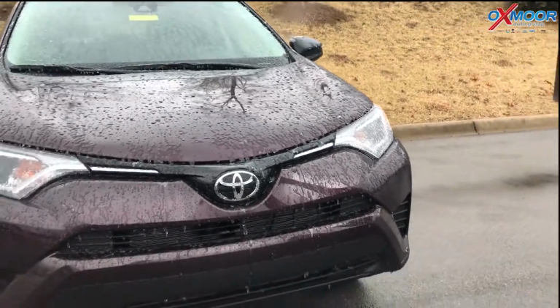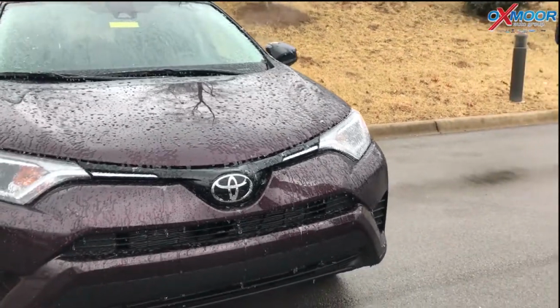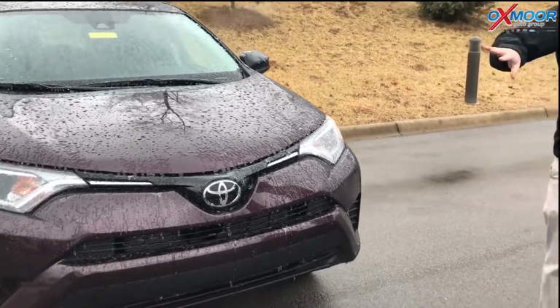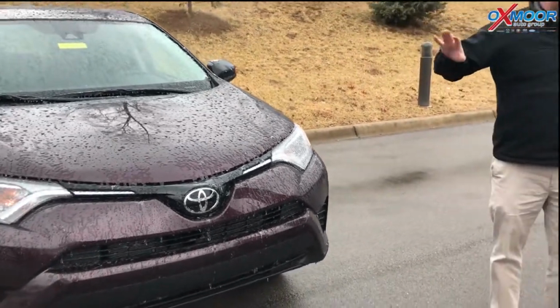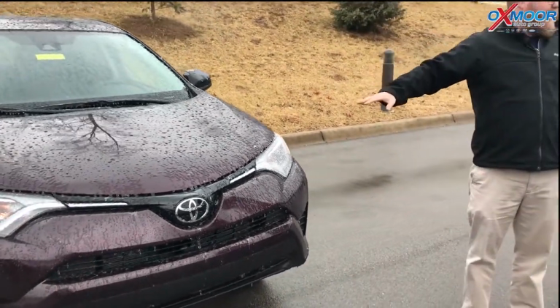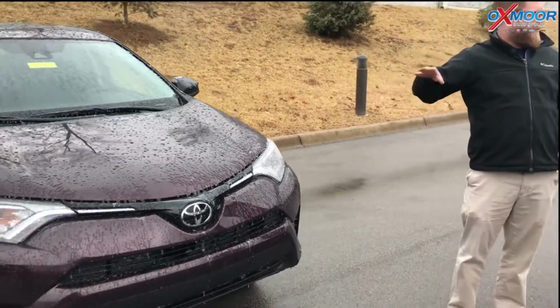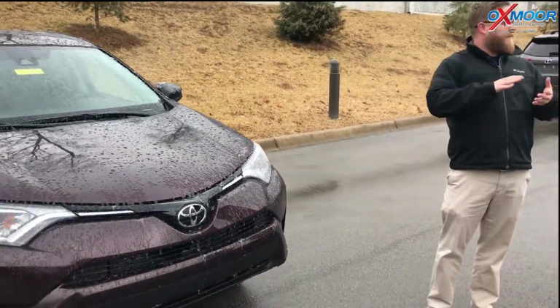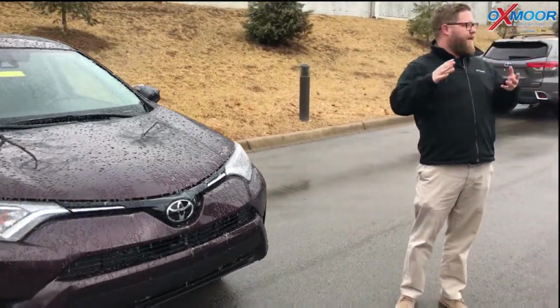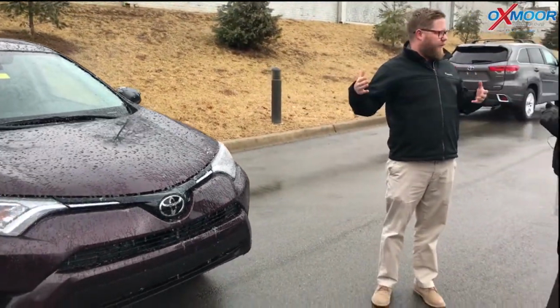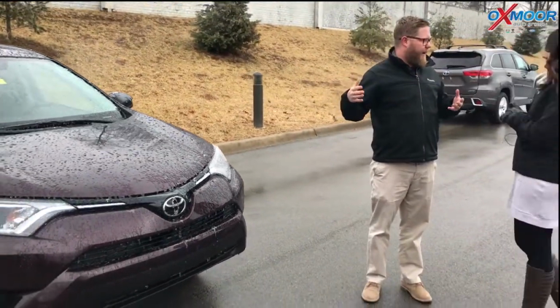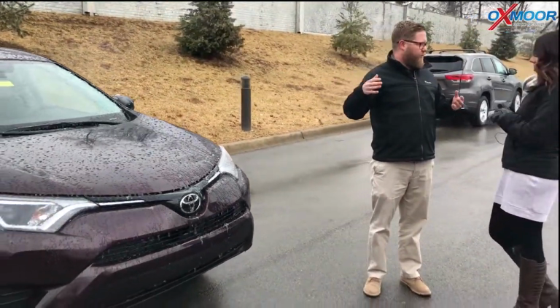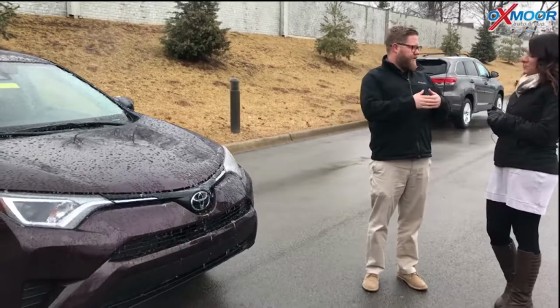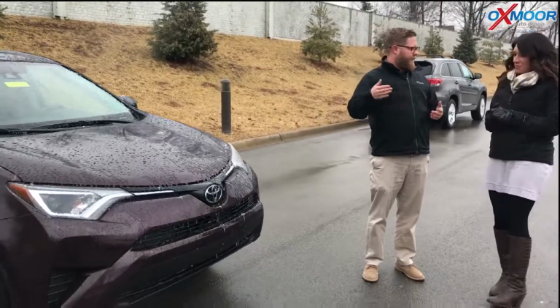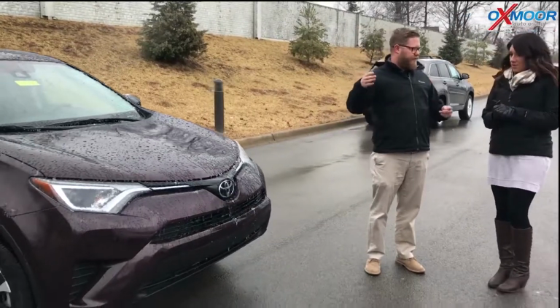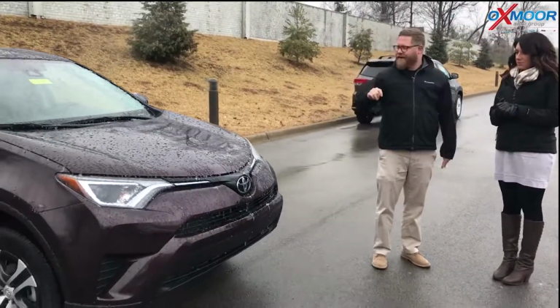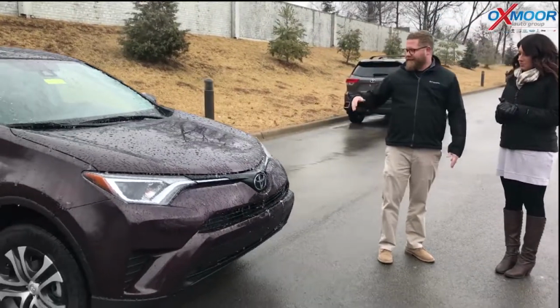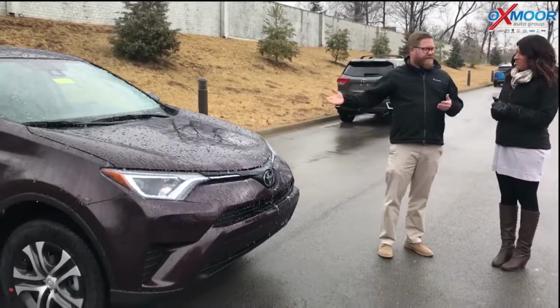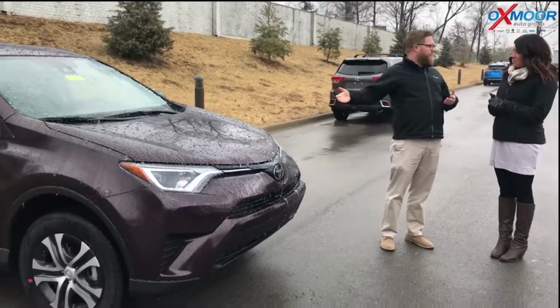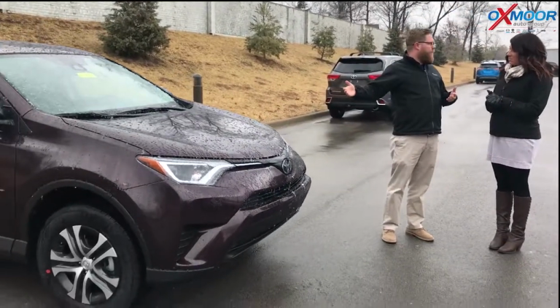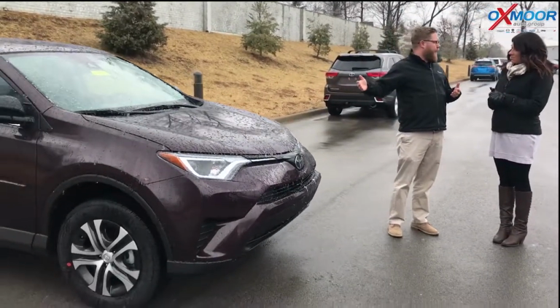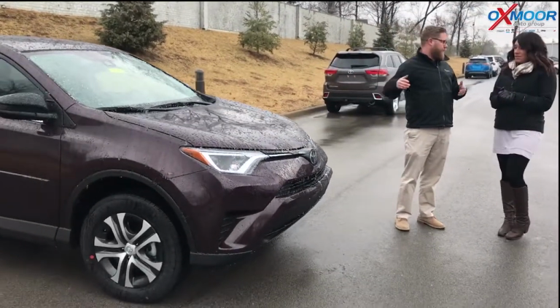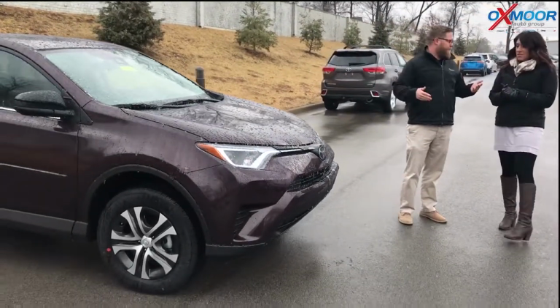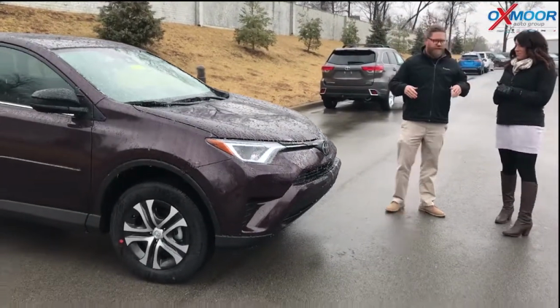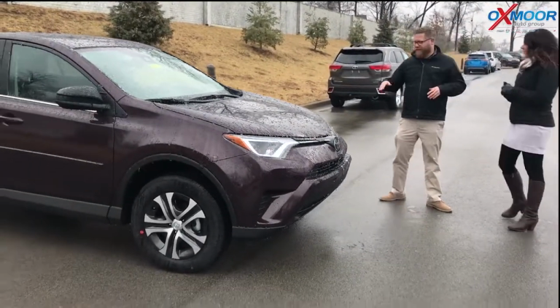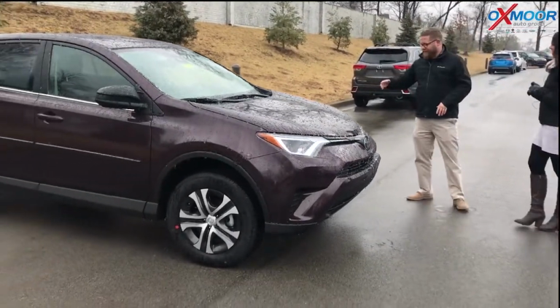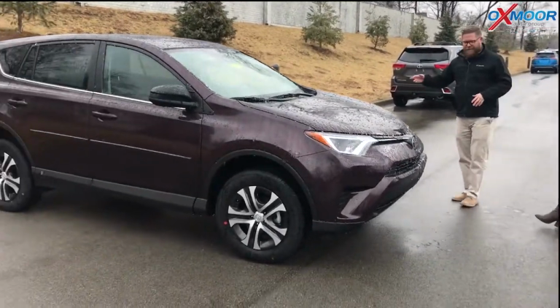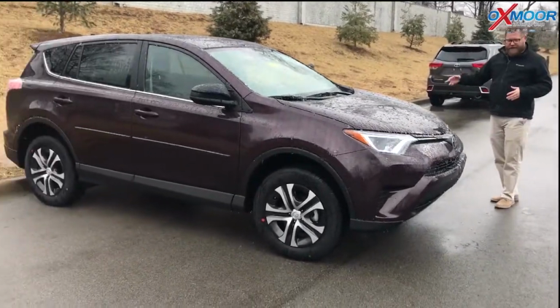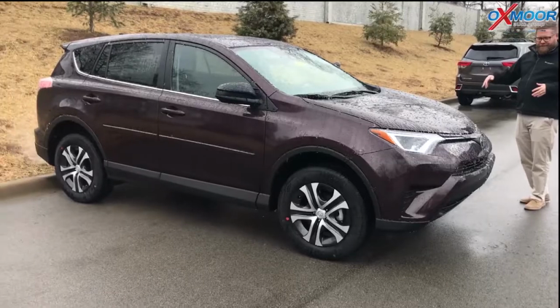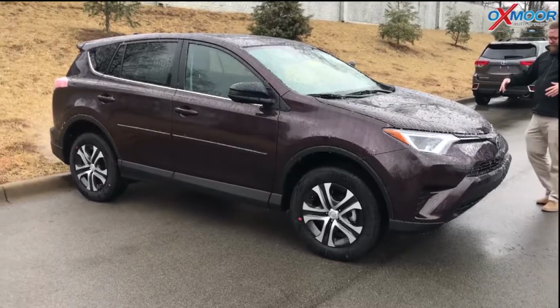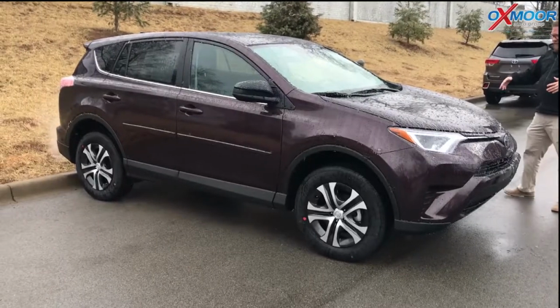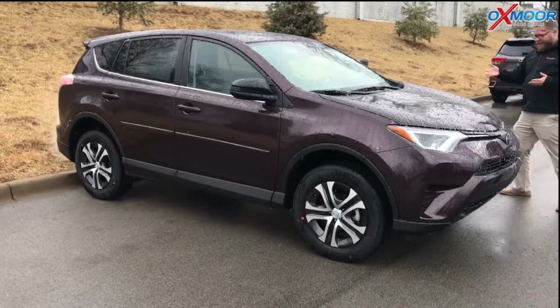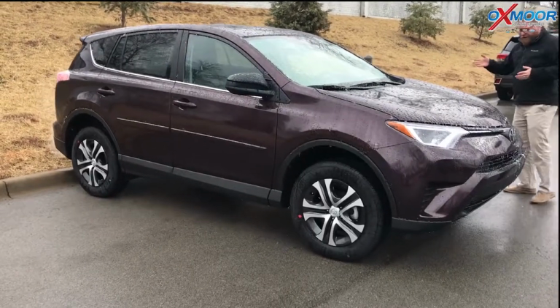And then you also get dynamic radar cruise control. Just all these great safety features are standard. So the LE is the base model of the RAV4 — this is kind of your entry point, and it still comes in all-wheel drive, so you get better grip on the road.